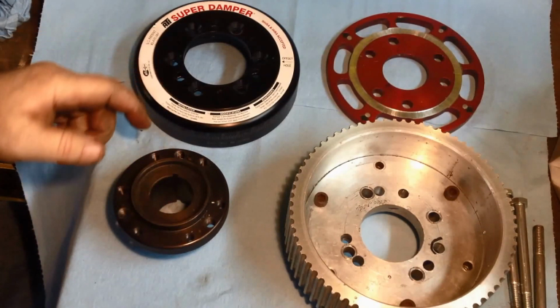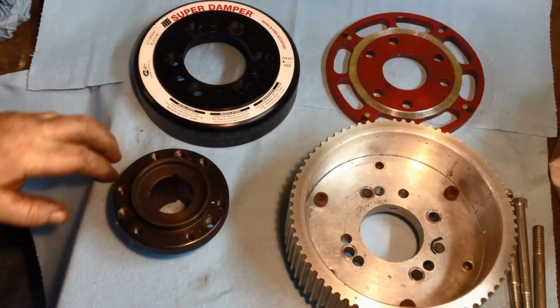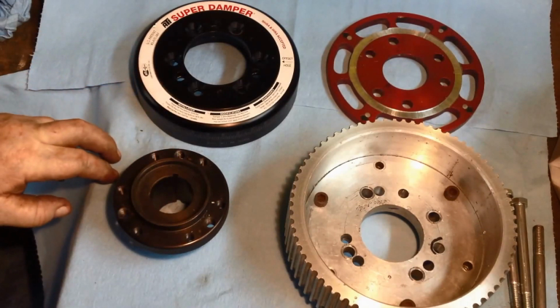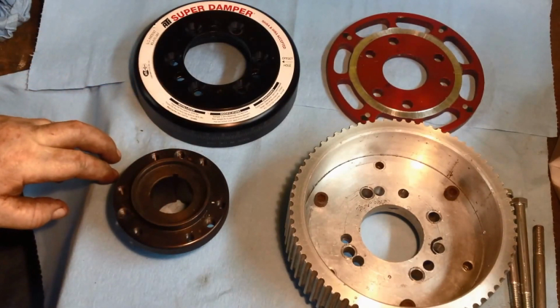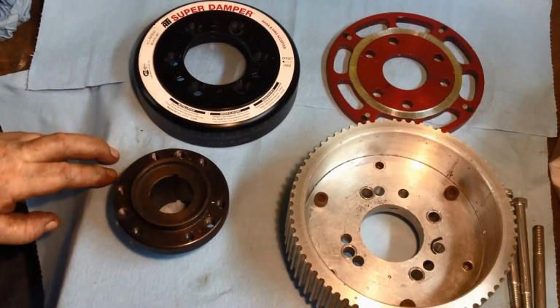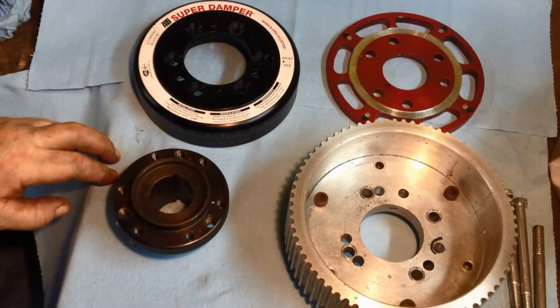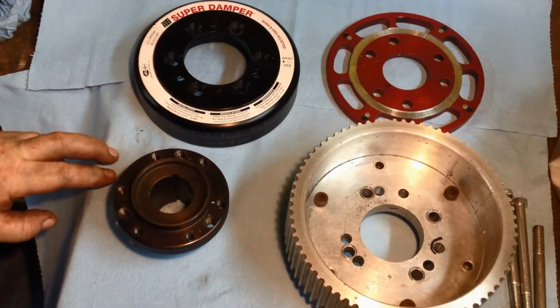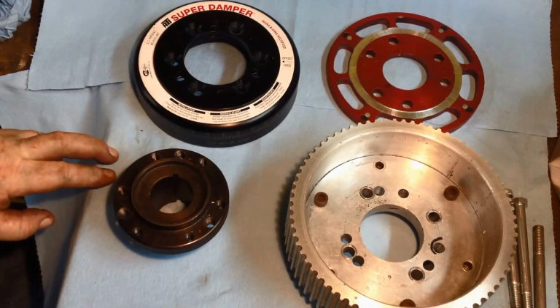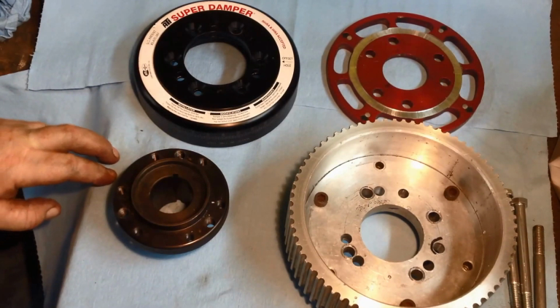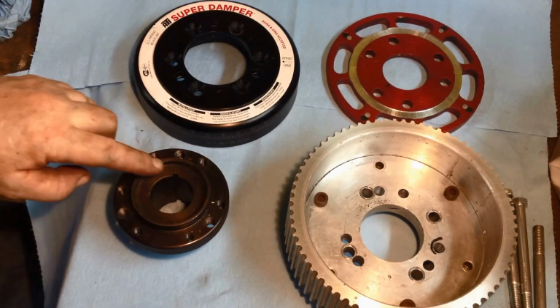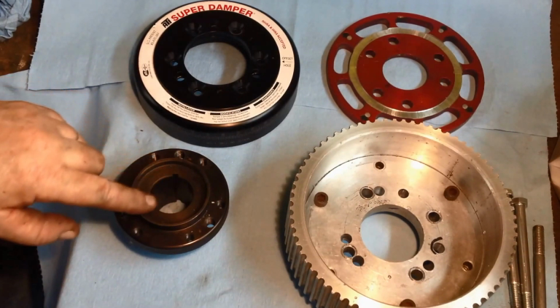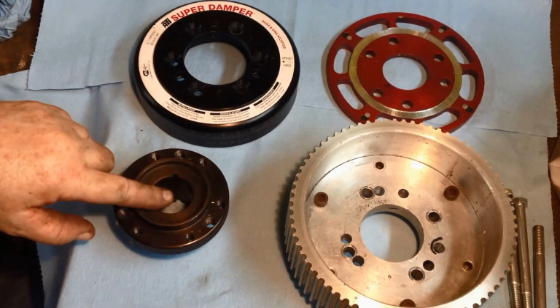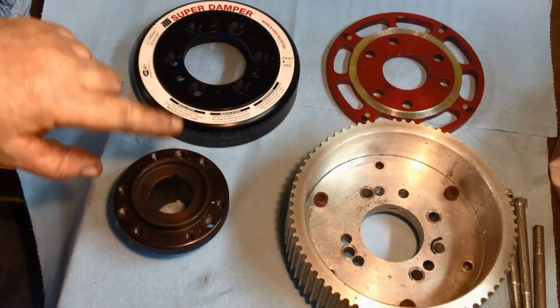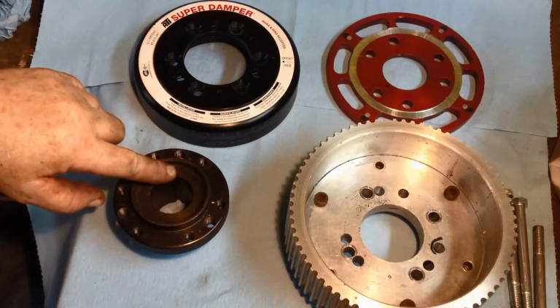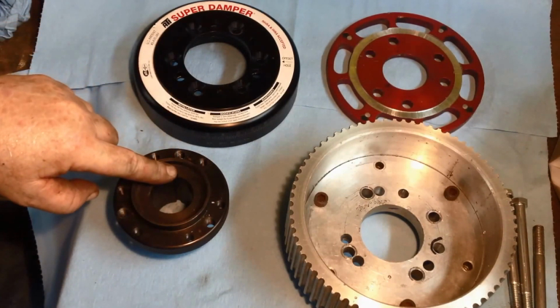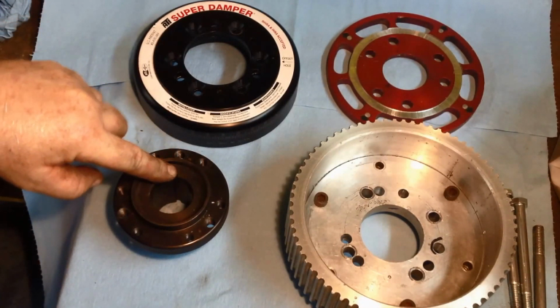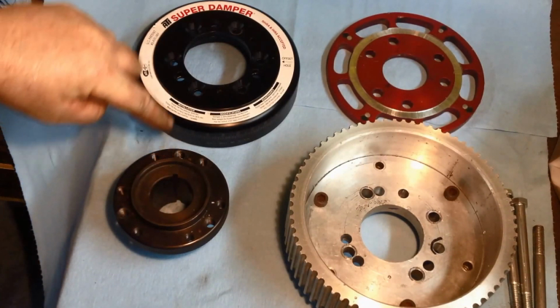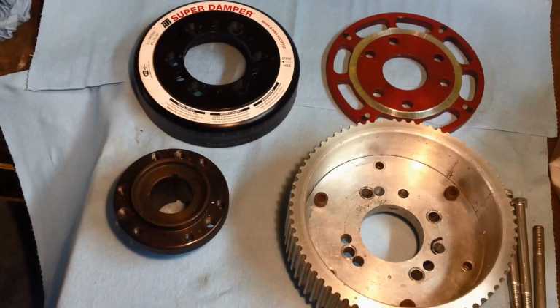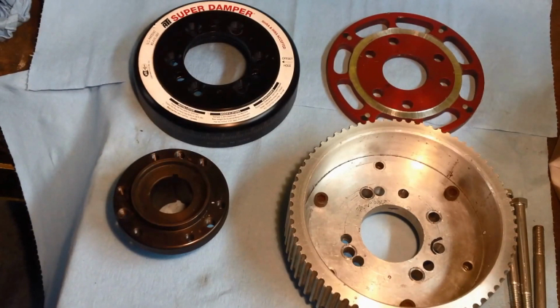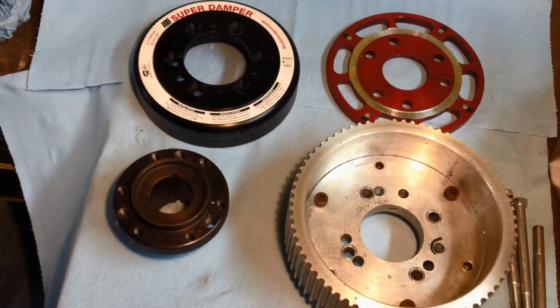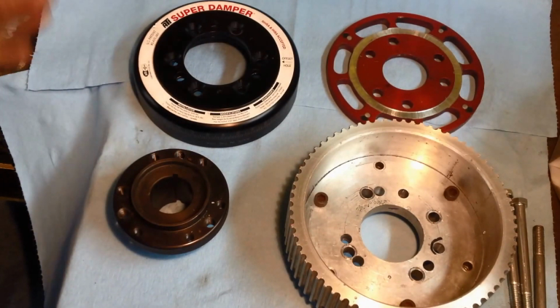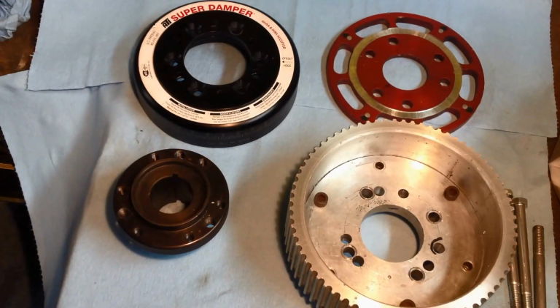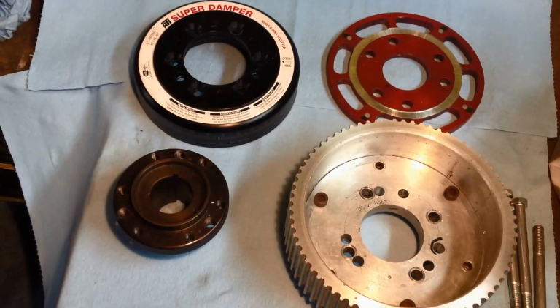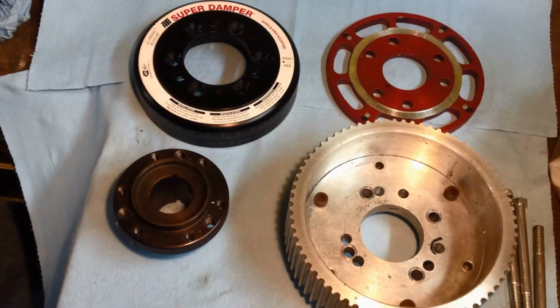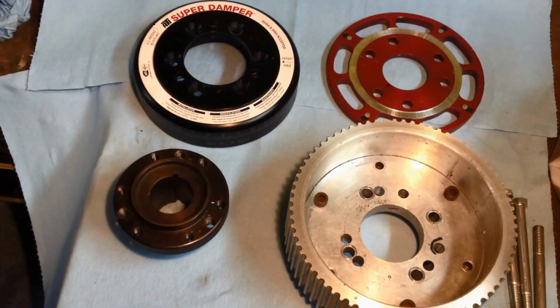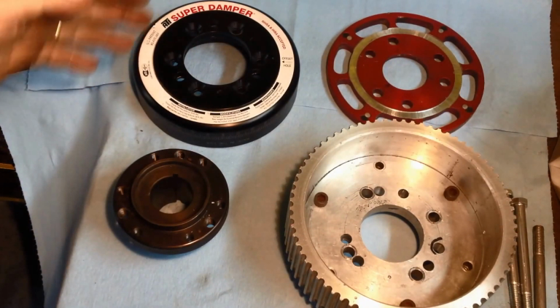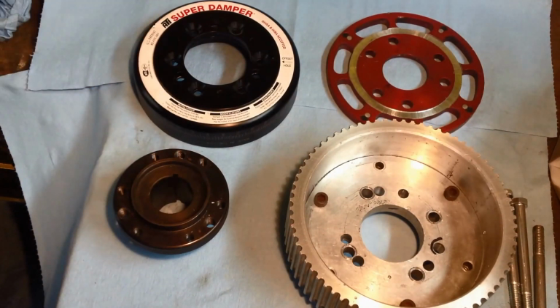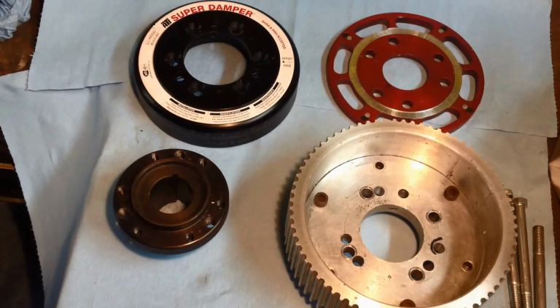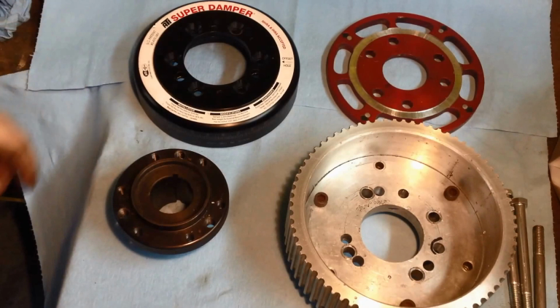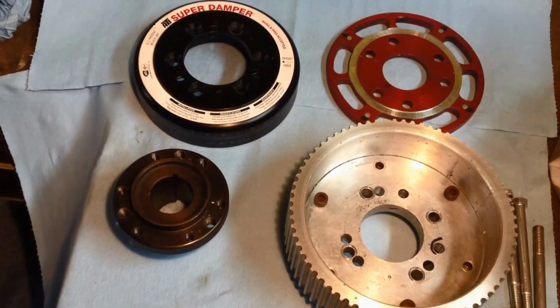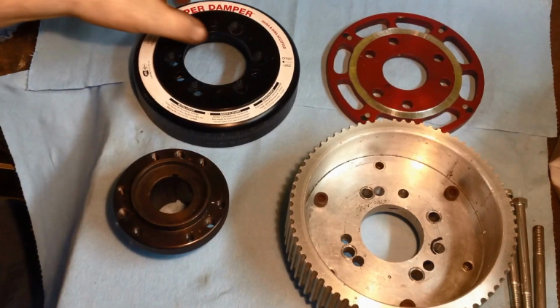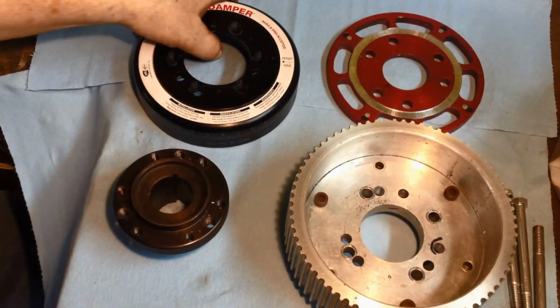One of the interesting things about a Studebaker that I learned — with the exception of some Avantis — is the center line of the crankshaft and the center line of the key goes right up the center of the cylinder. So if you've got everything at the end of the keyways lined up pointing up at the number one cylinder, everything's going to be at top dead center.